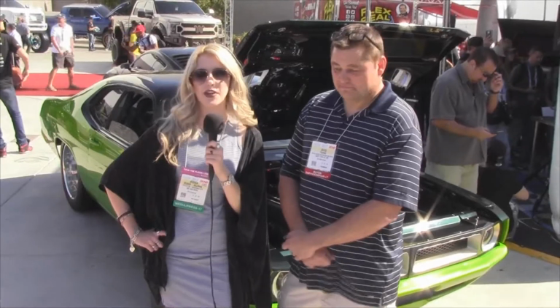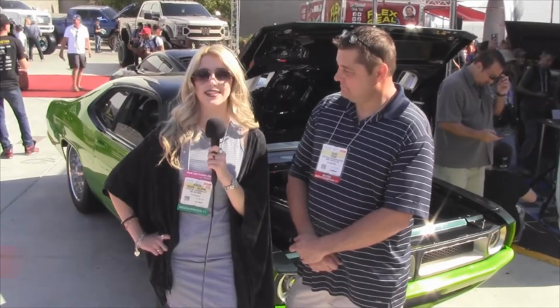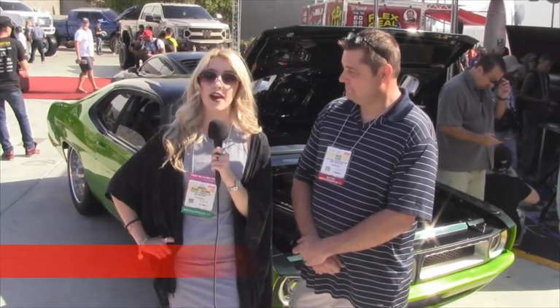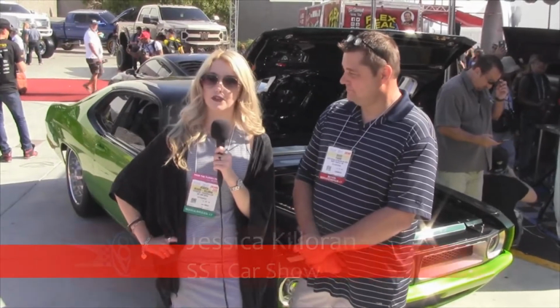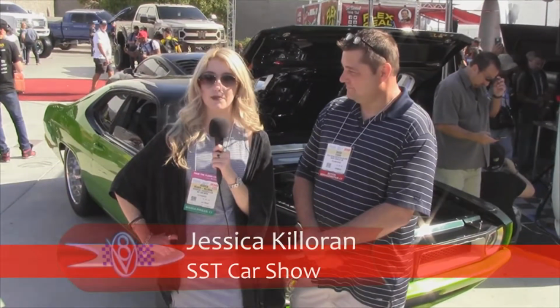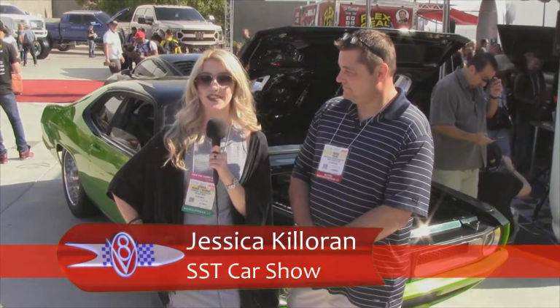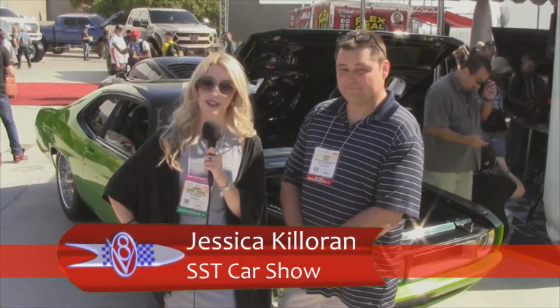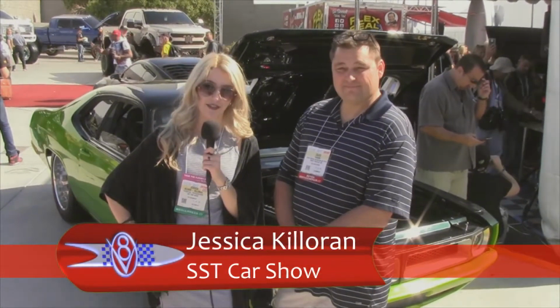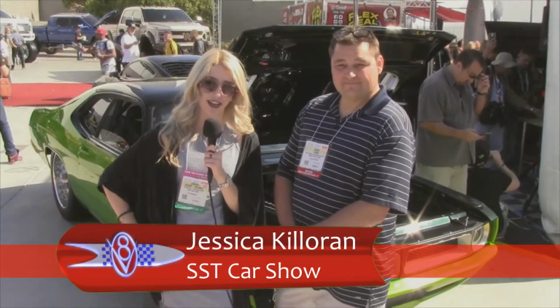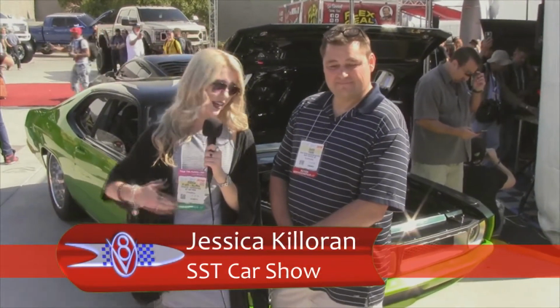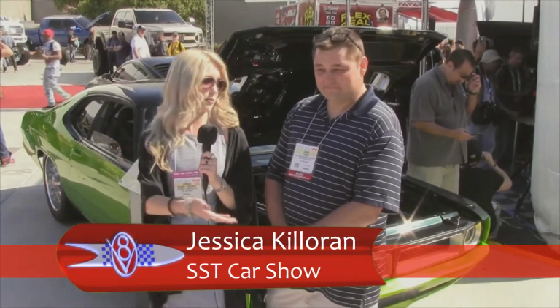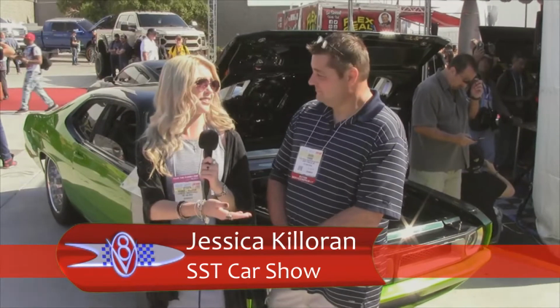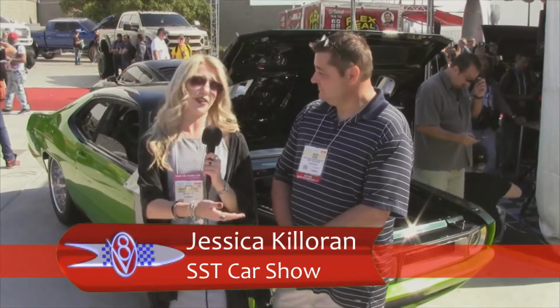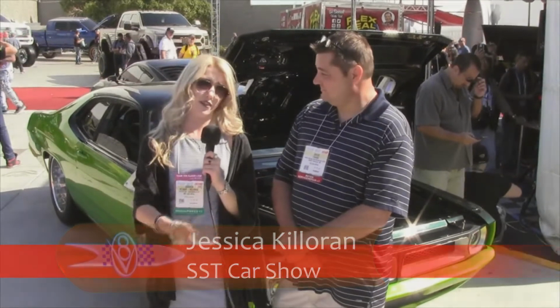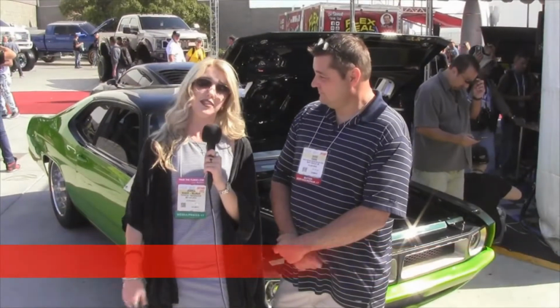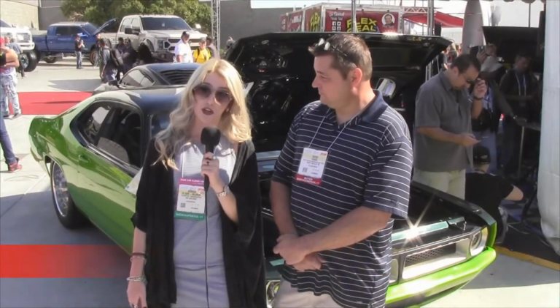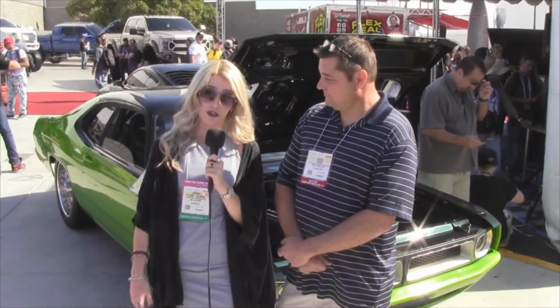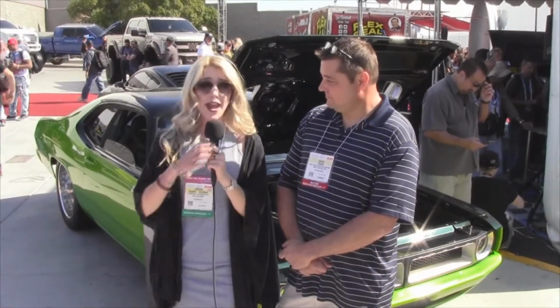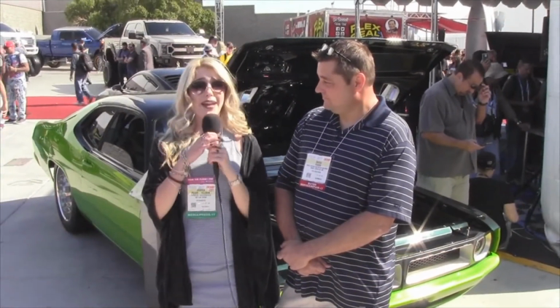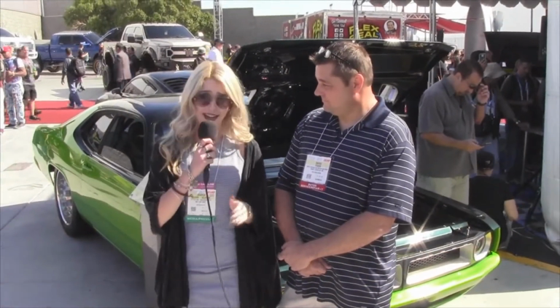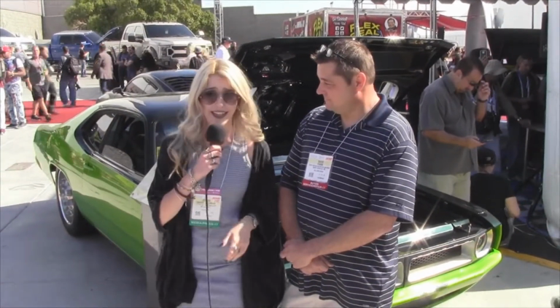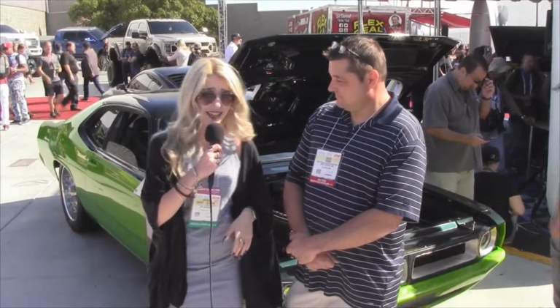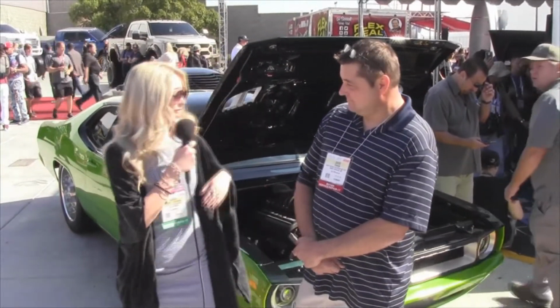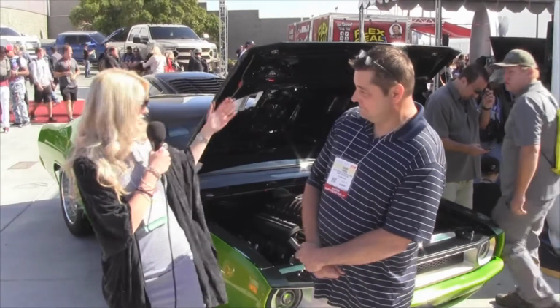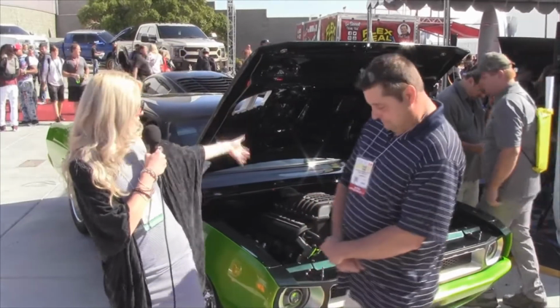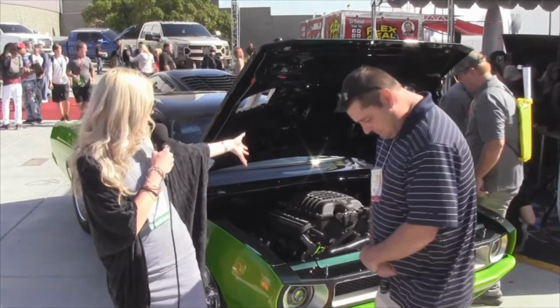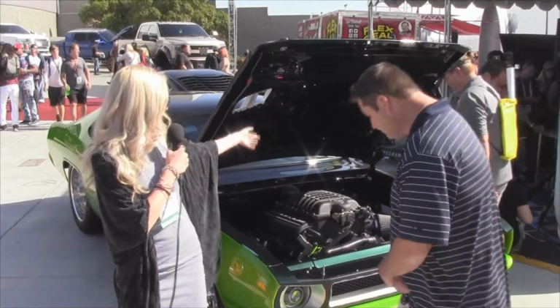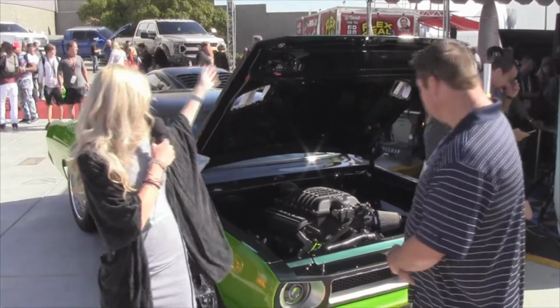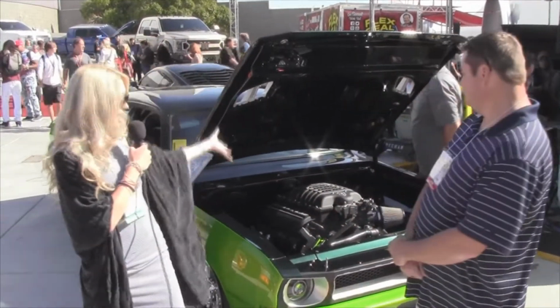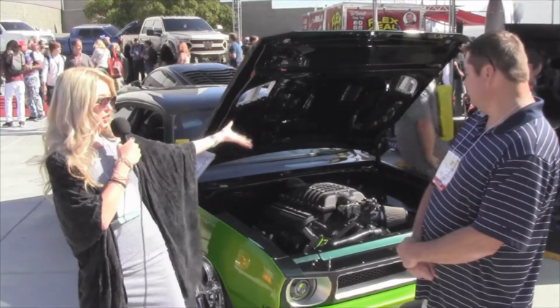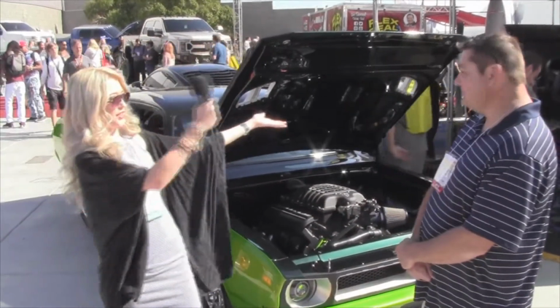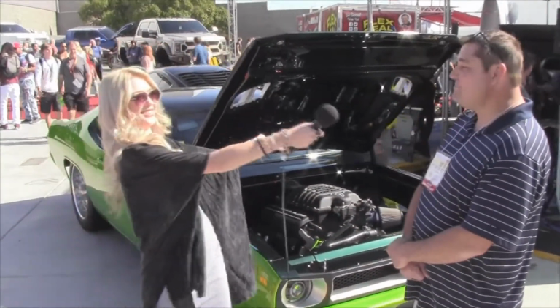I'm here at the SEMA Automotive Show in beautiful Las Vegas, Nevada, and standing next to me is Dave Fanson from St. Charles, Missouri. And behind us is his 1971 Dodge Demon.